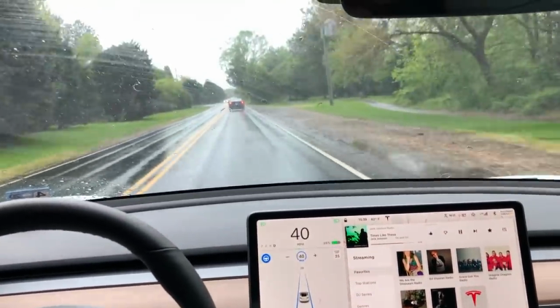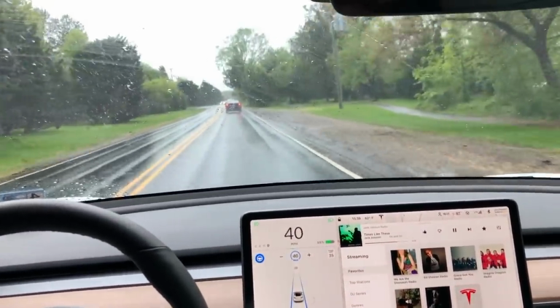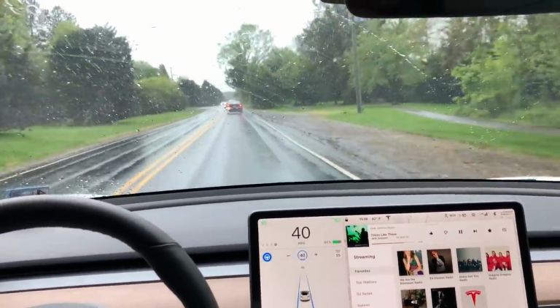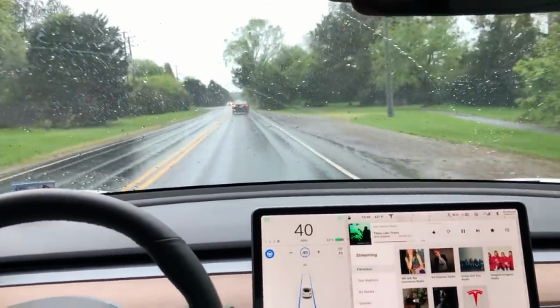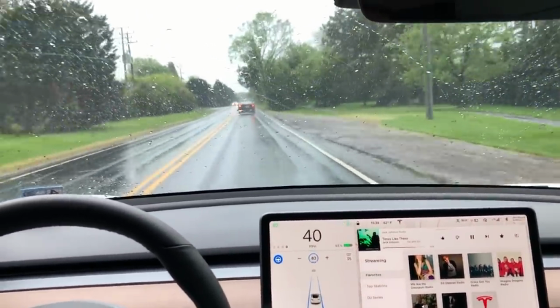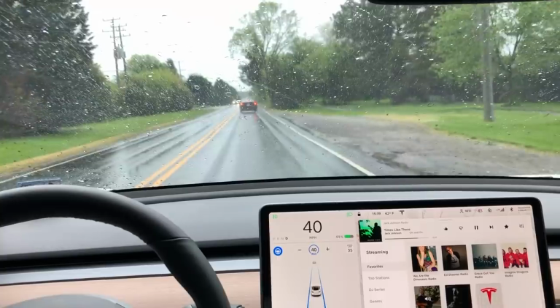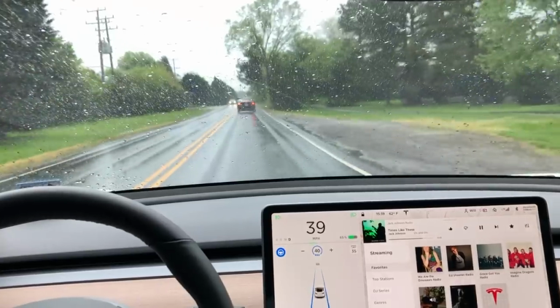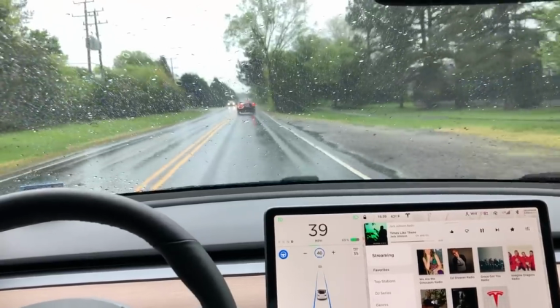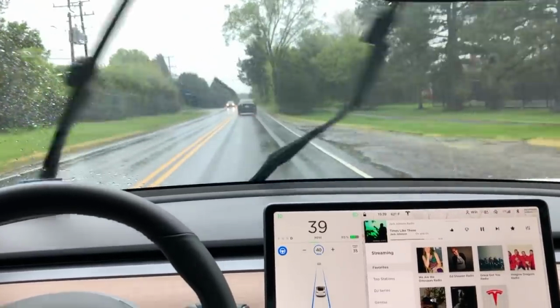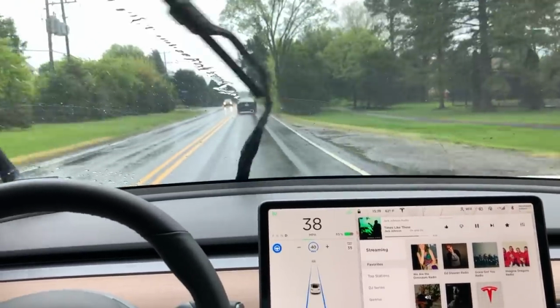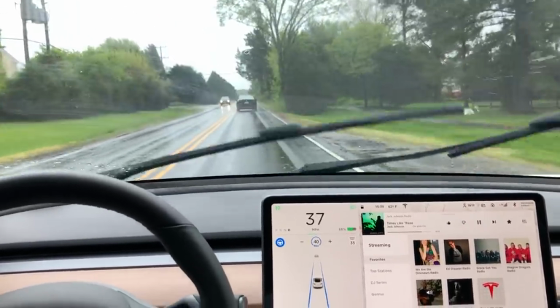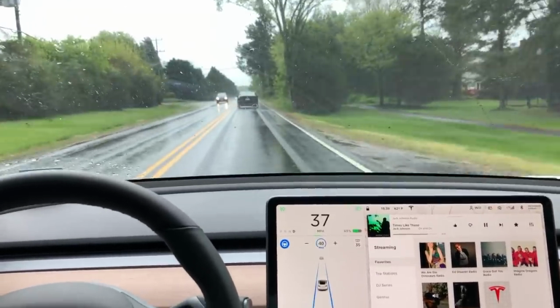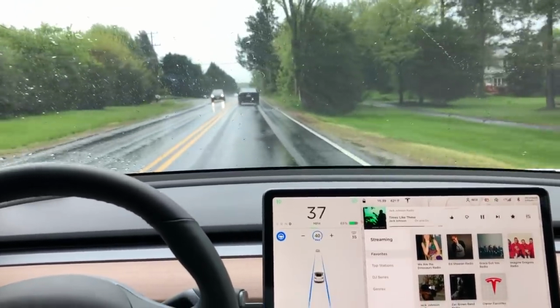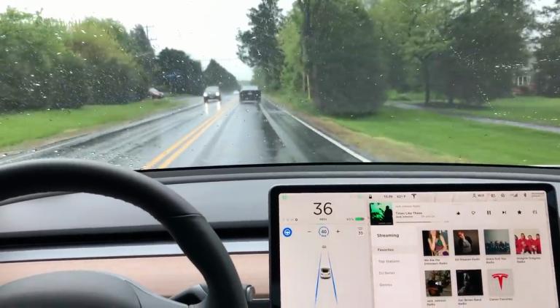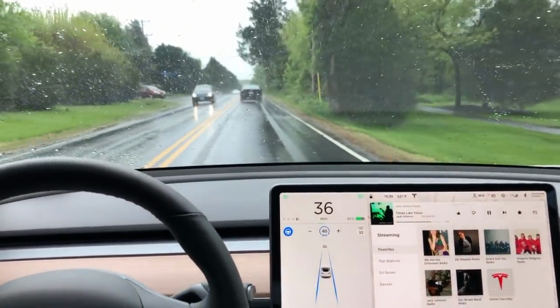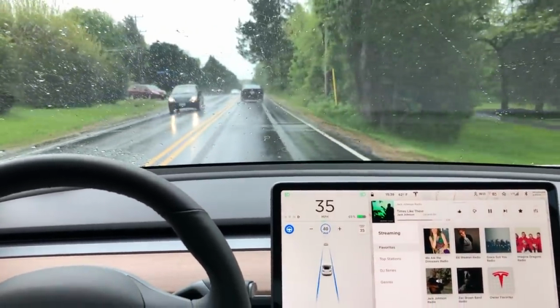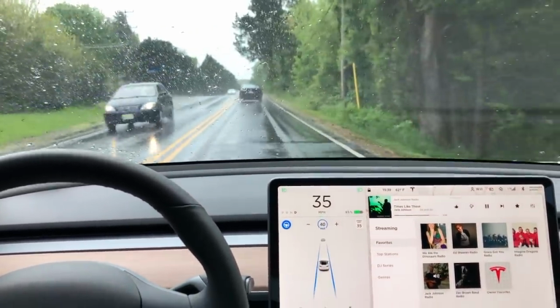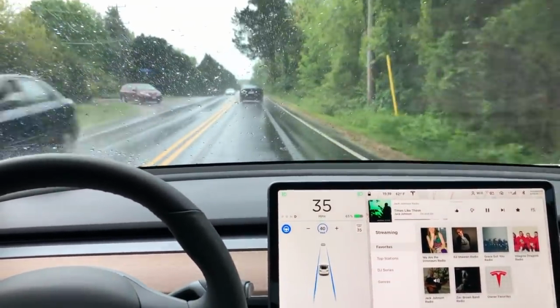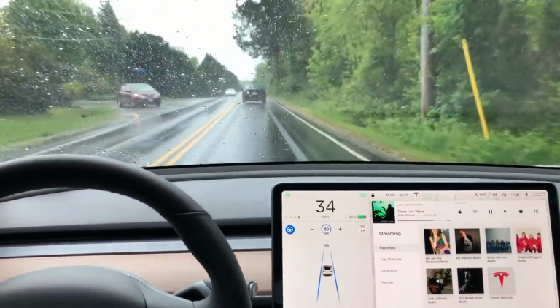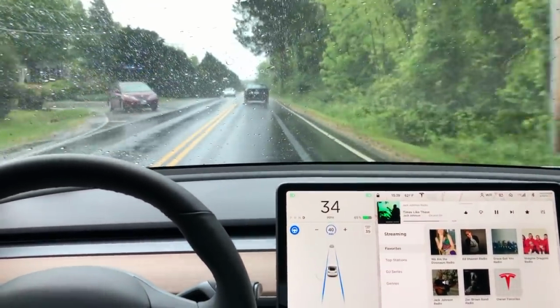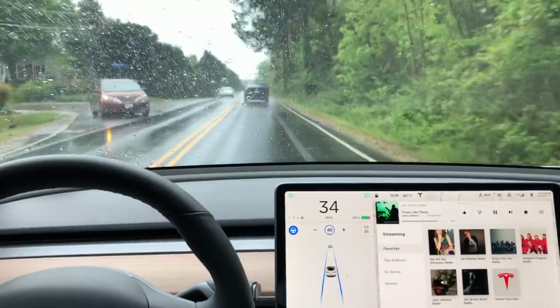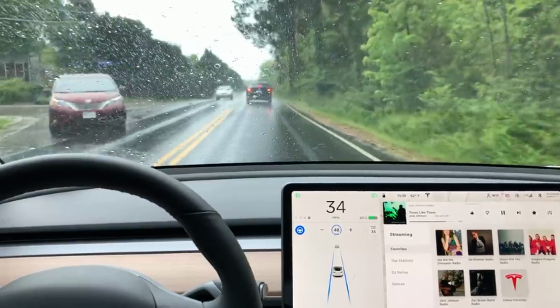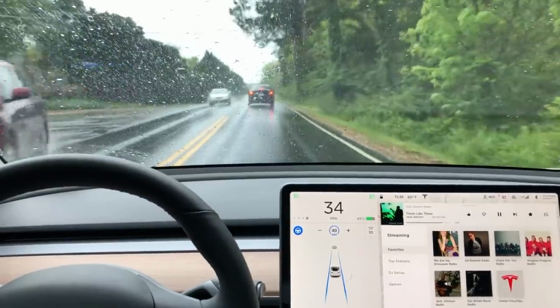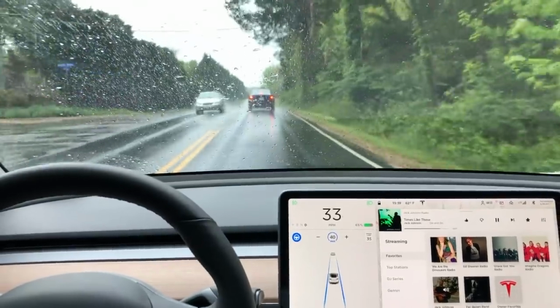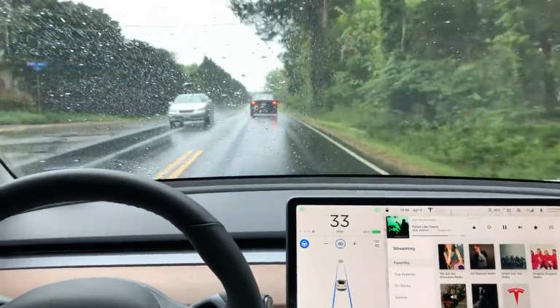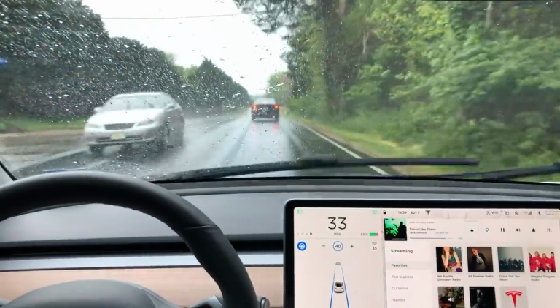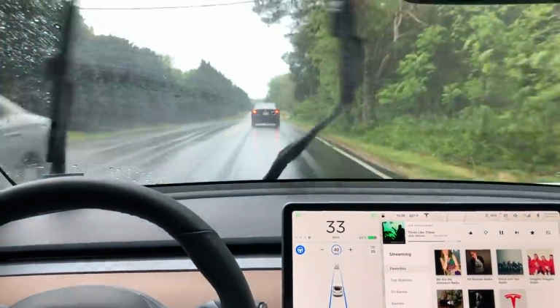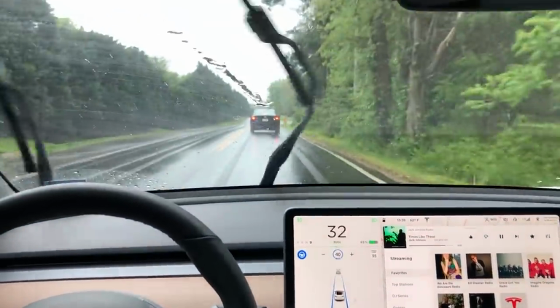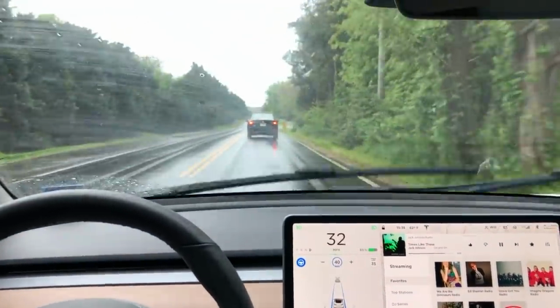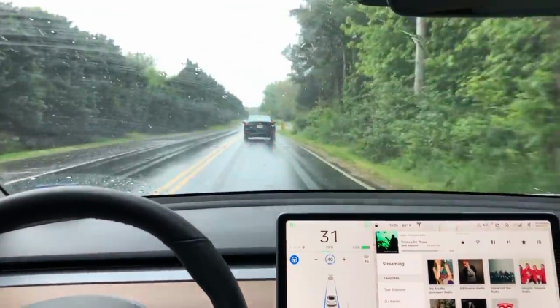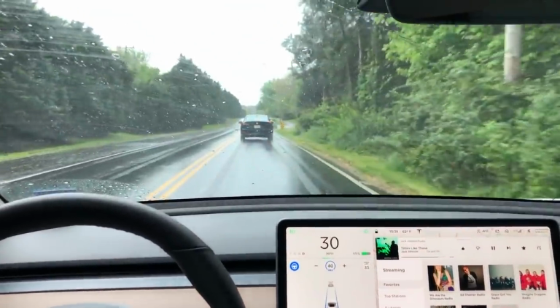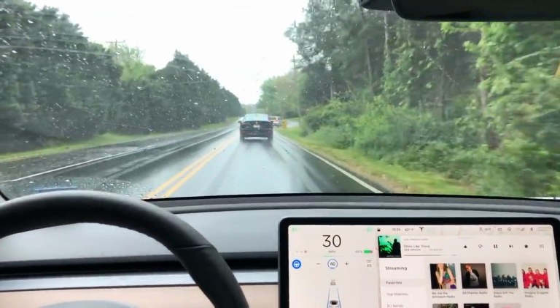On a highway I think it does perfectly — no issues. So that's why I wanted to focus this video just on smaller roads with more curves, more ups and downs, bends and weaves.